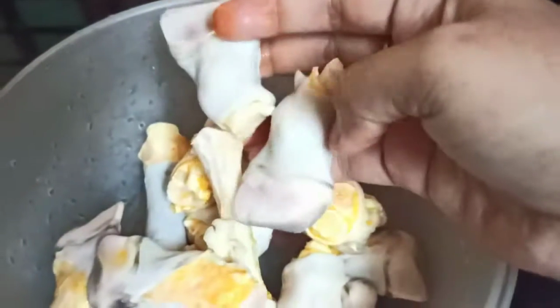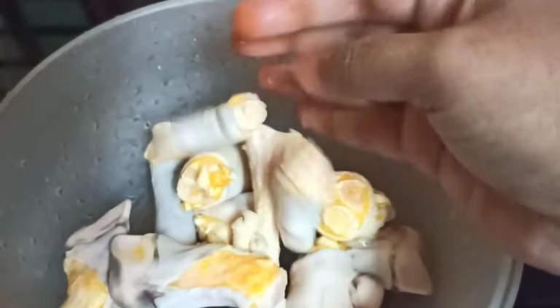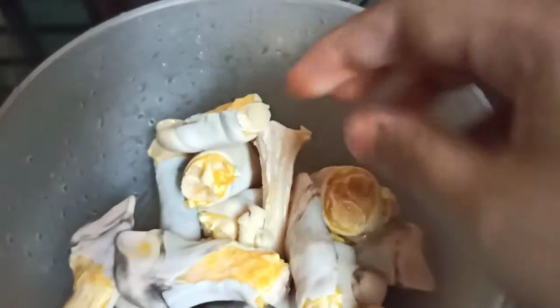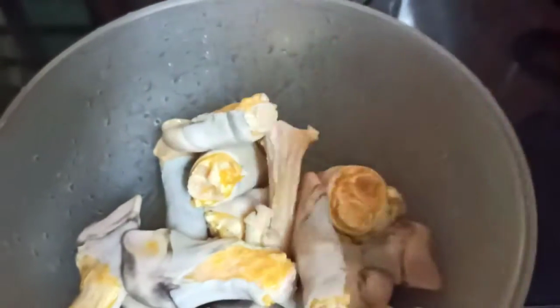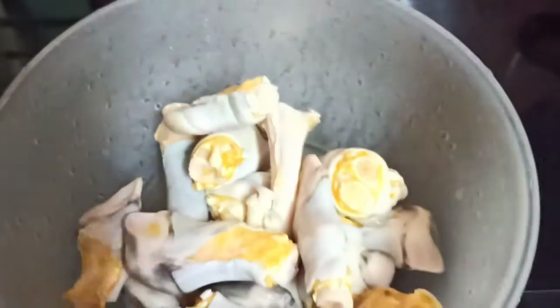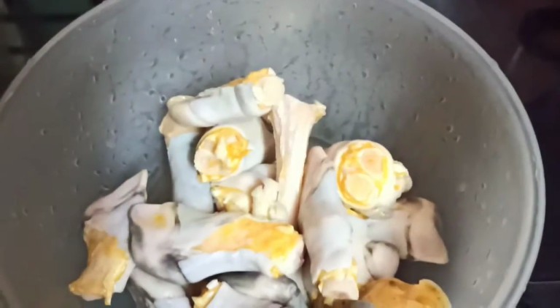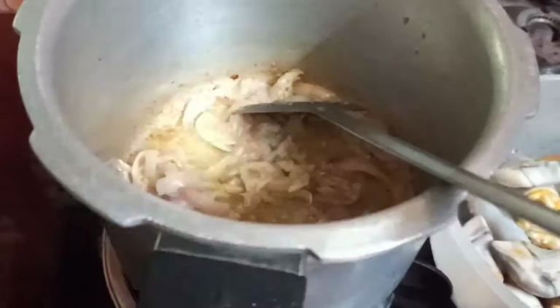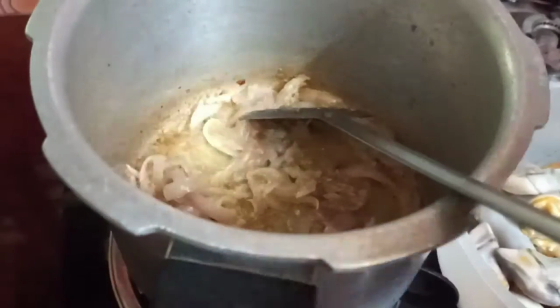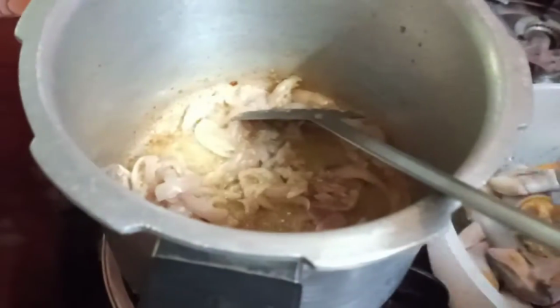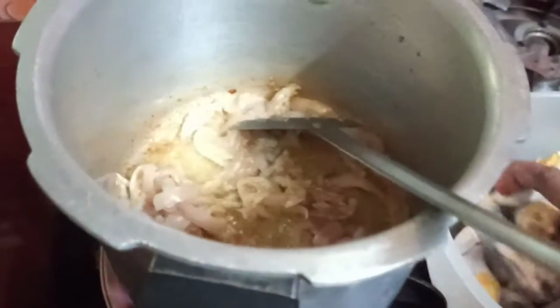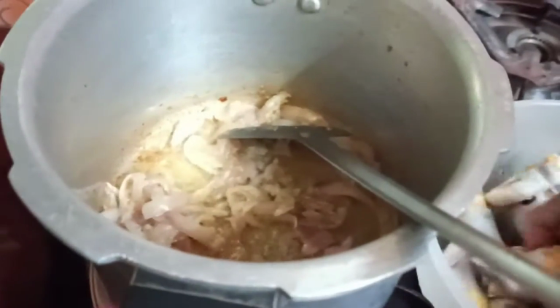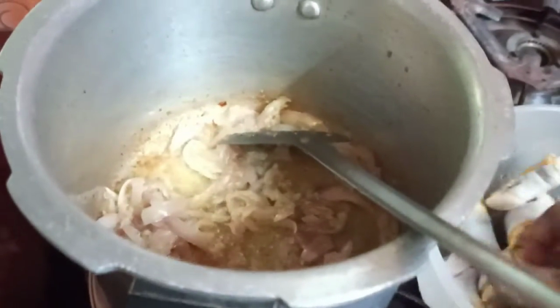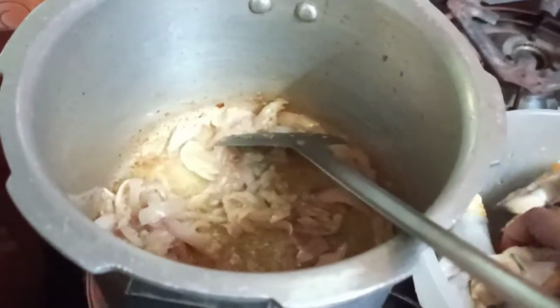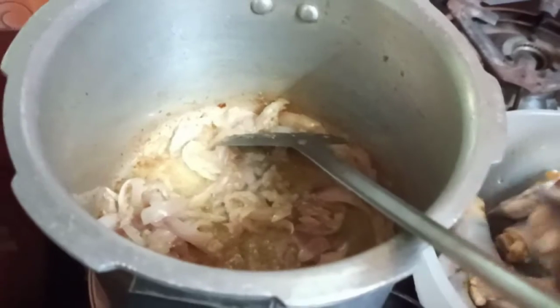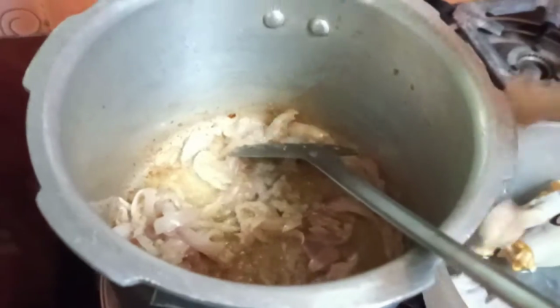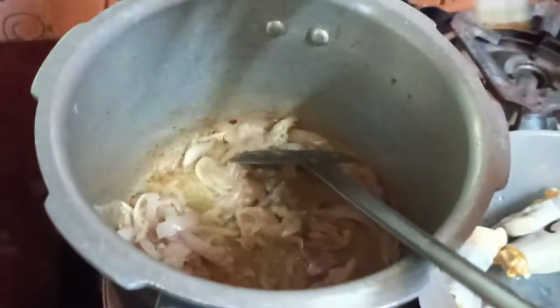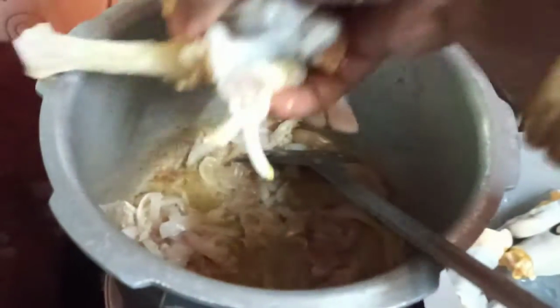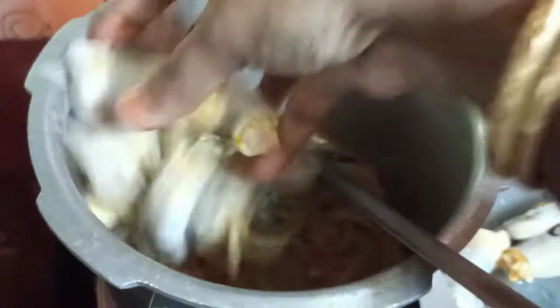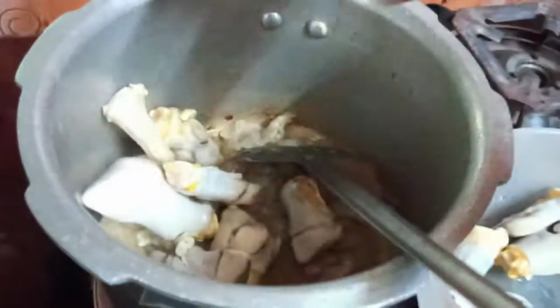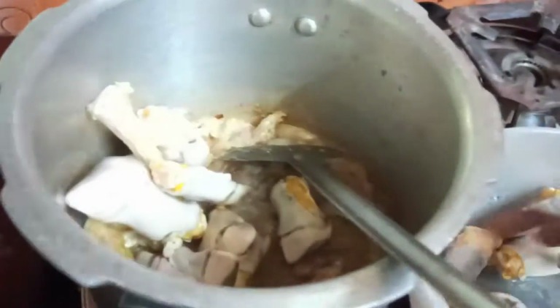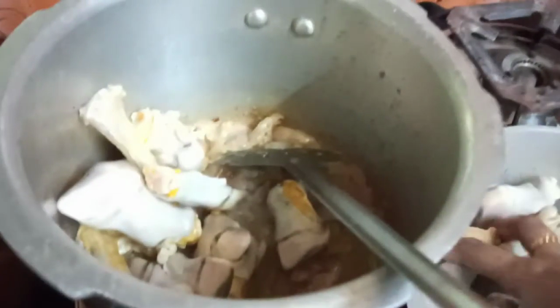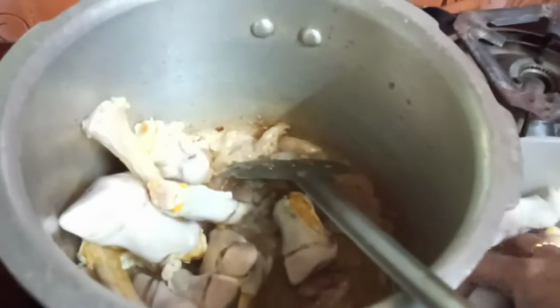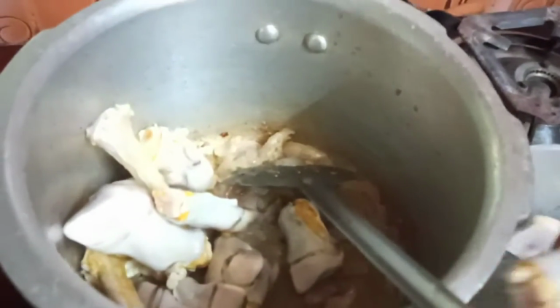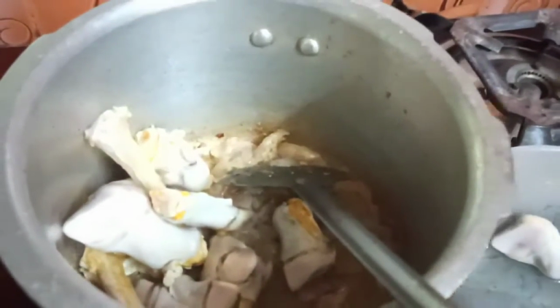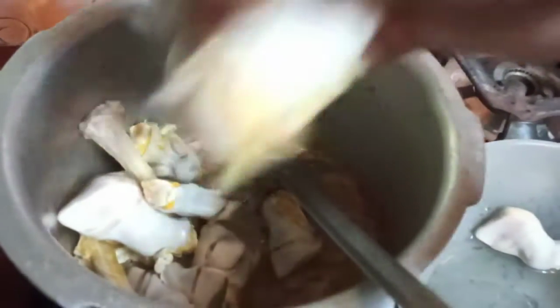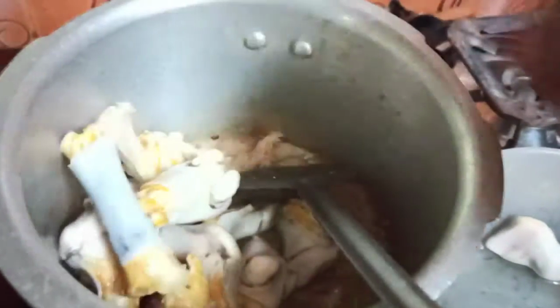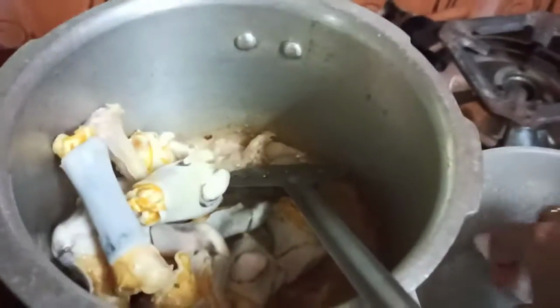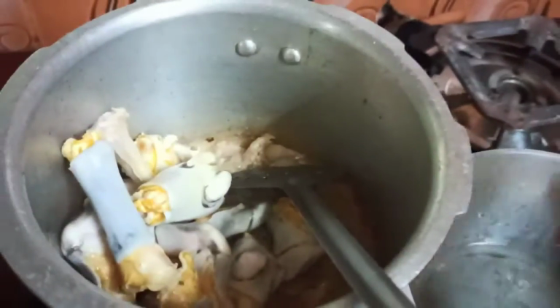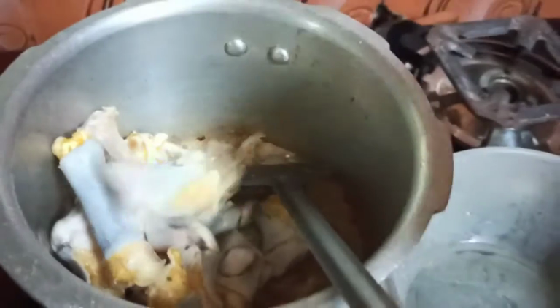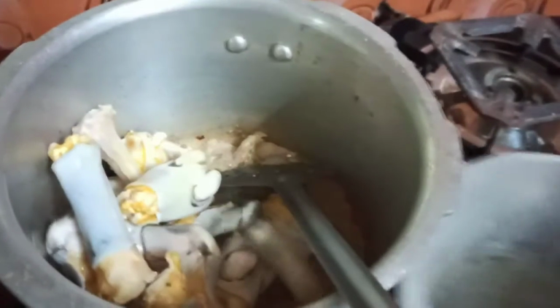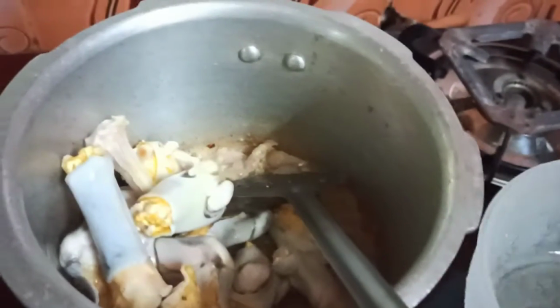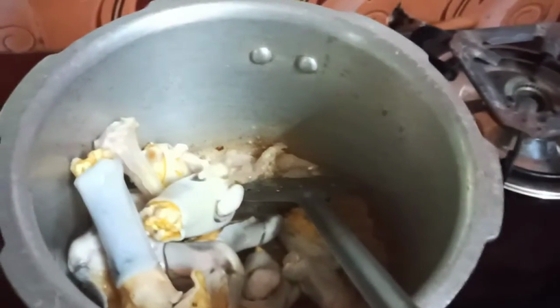I am going to add a lot of water. The artichoke soup is very healthy. It is very tasty.